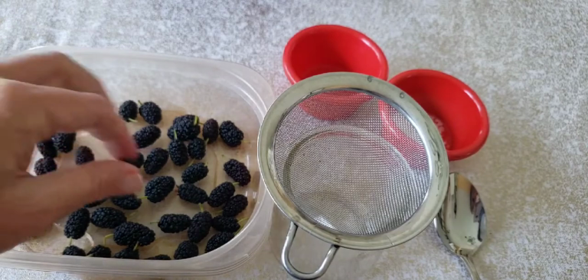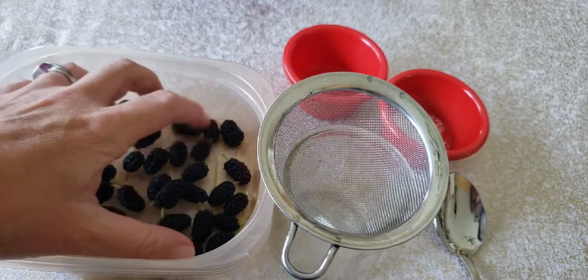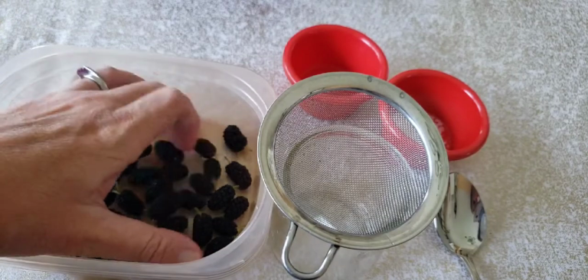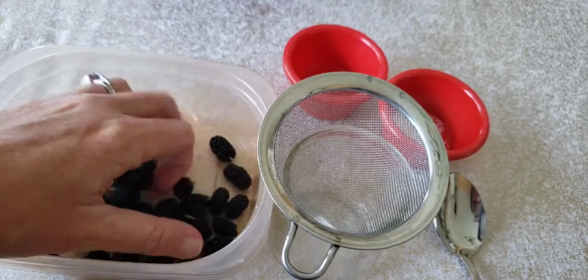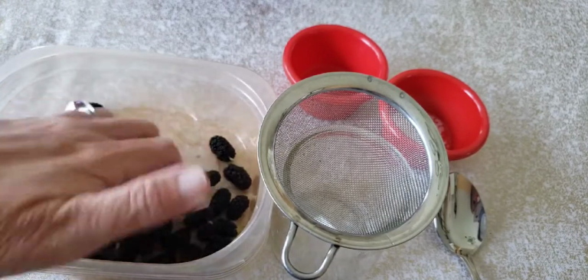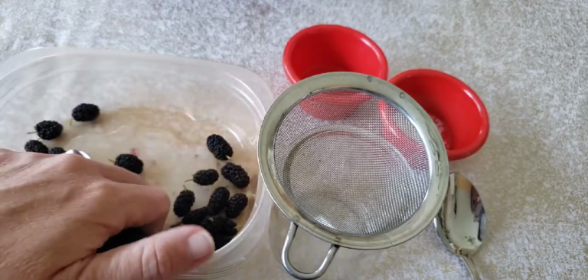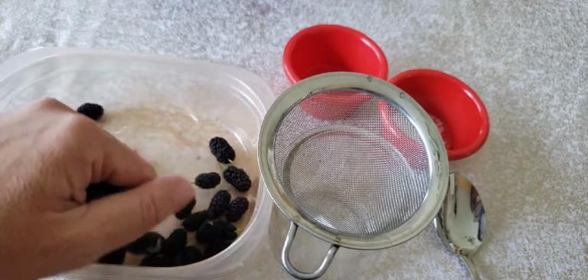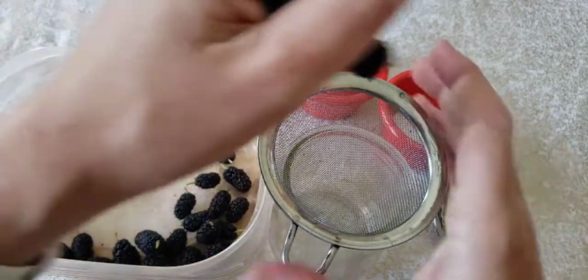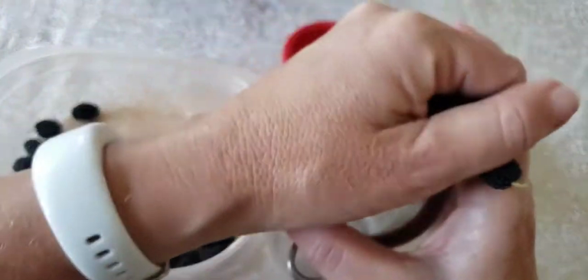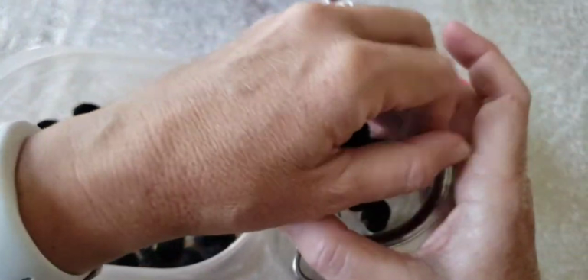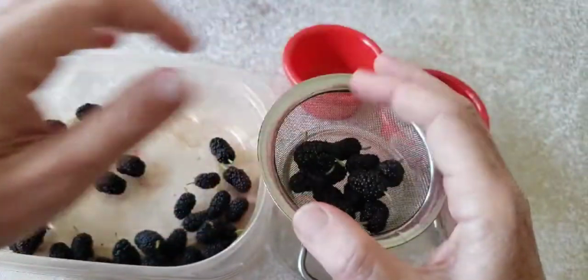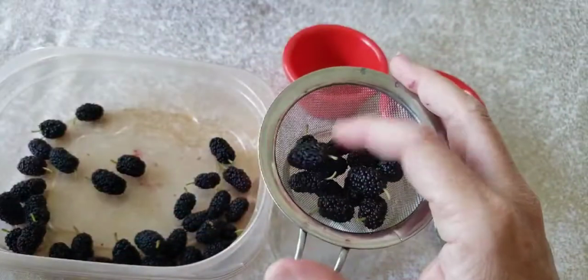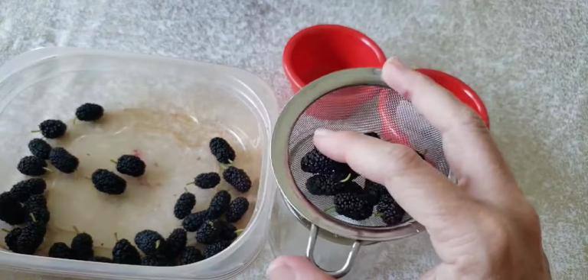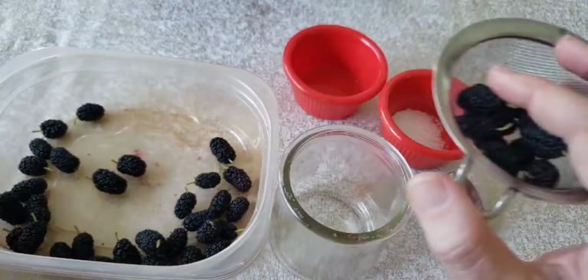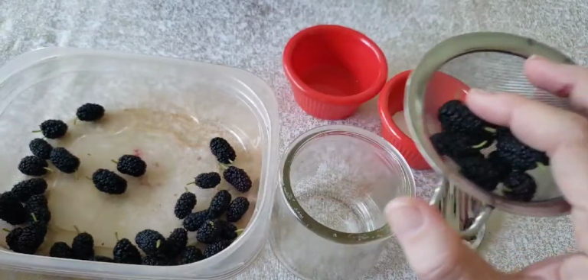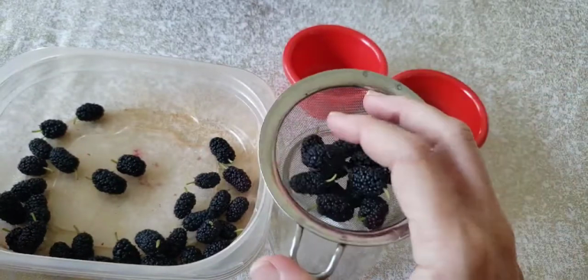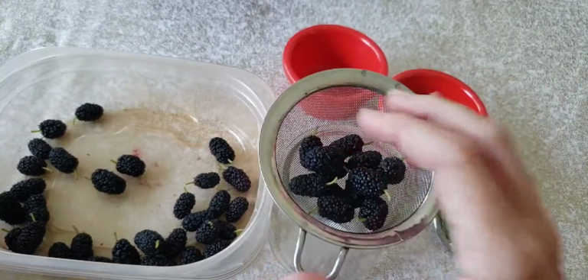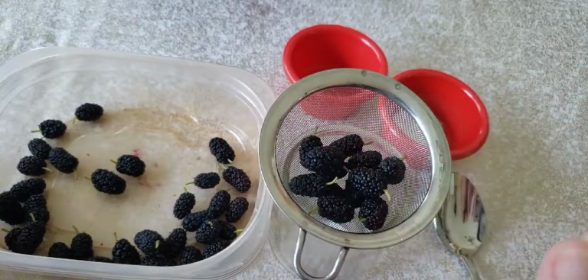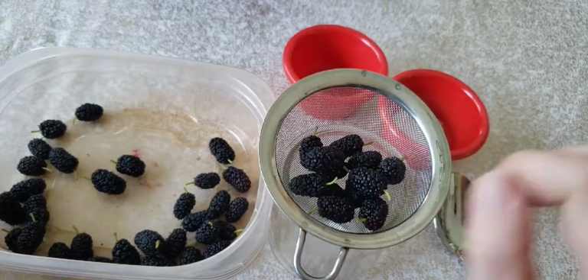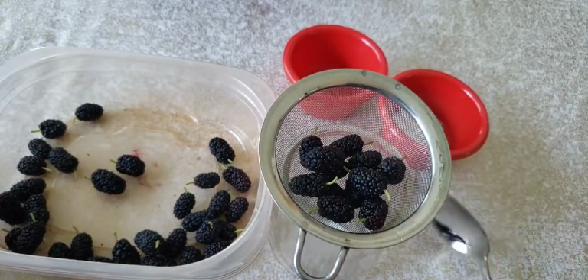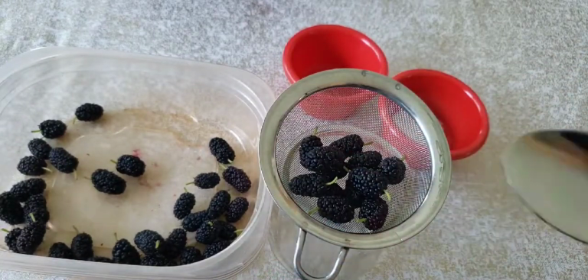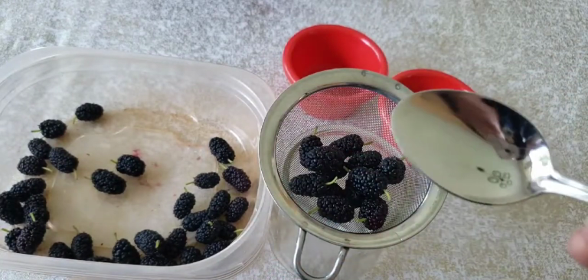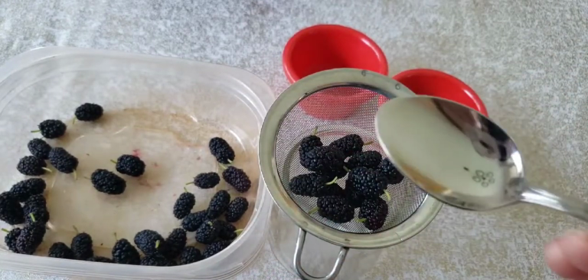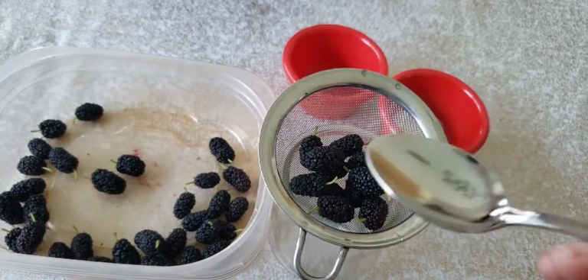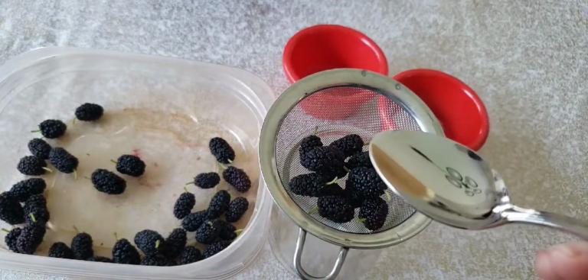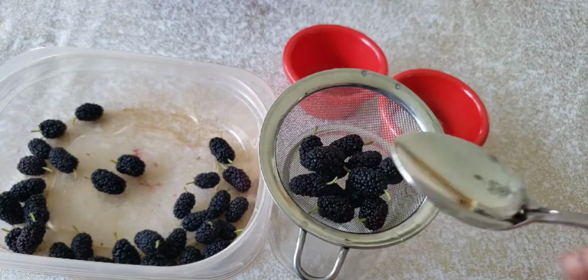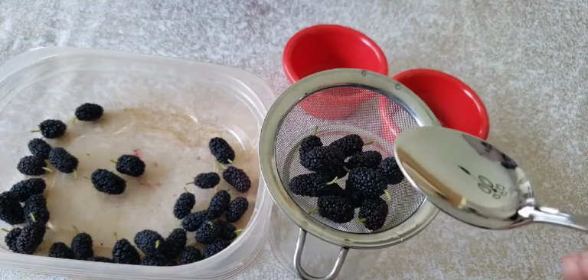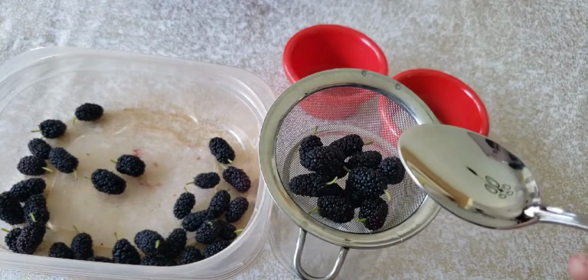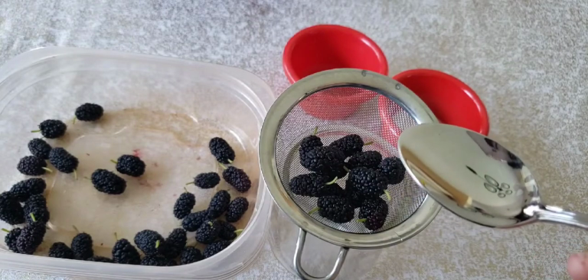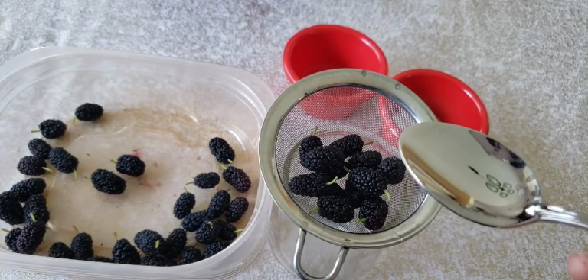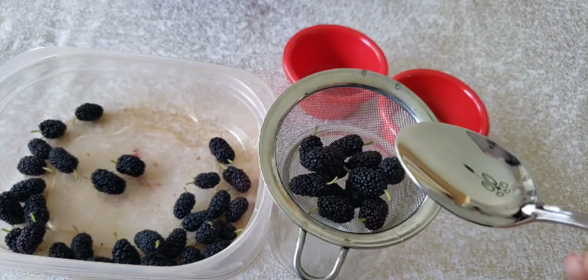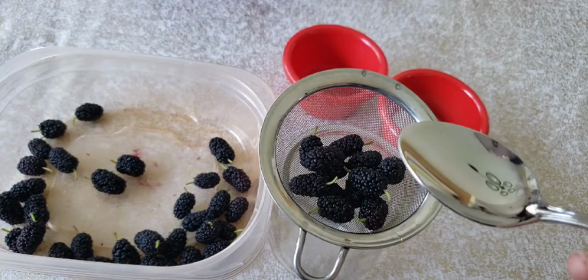So what we're gonna do first is we're going to smoosh them with my strainer into my little cup. So I will work on smooshing this and once I get it all smooshed we will continue. So just a minute.